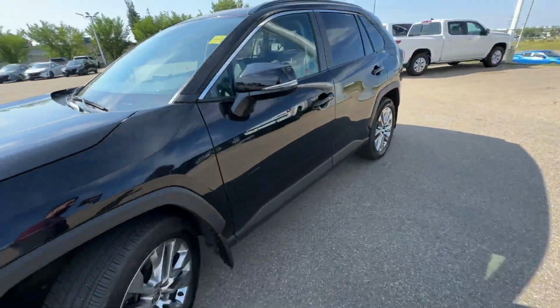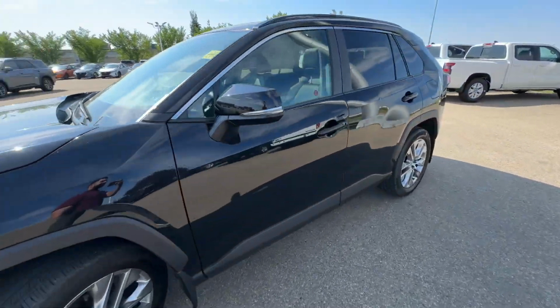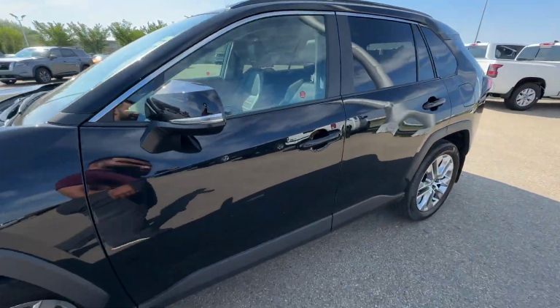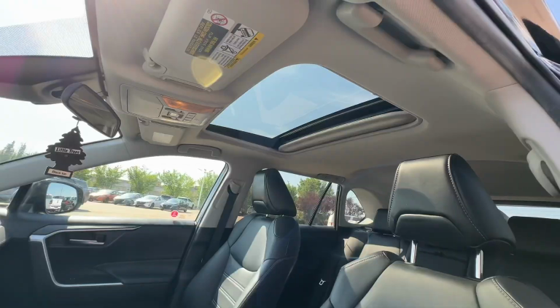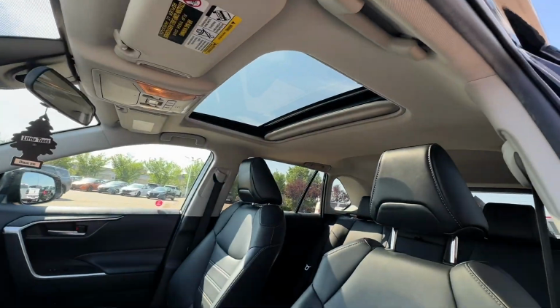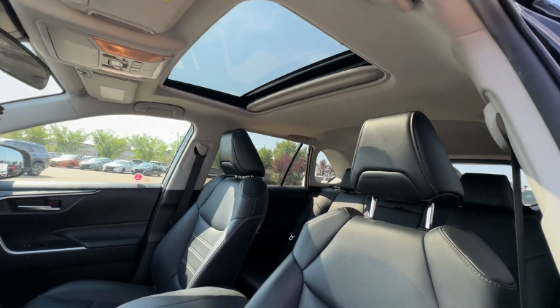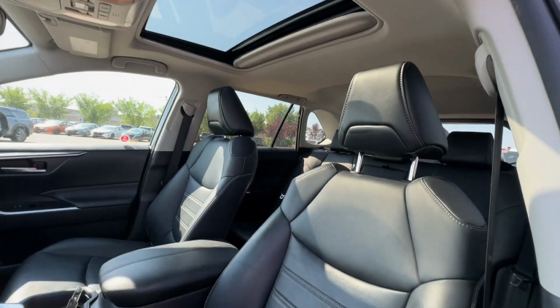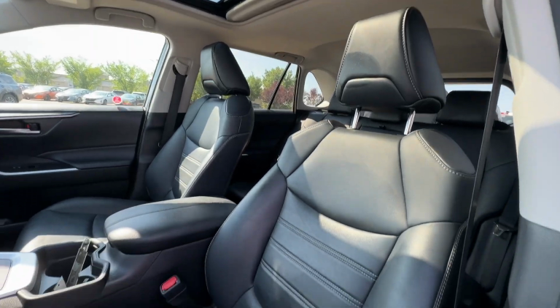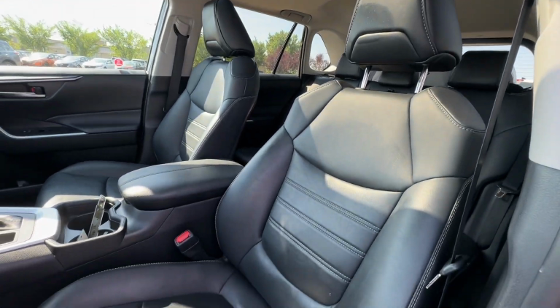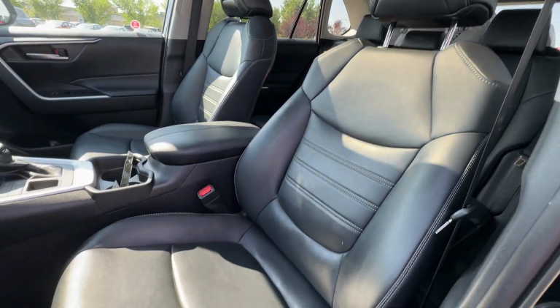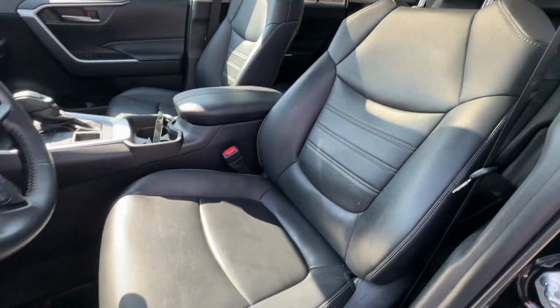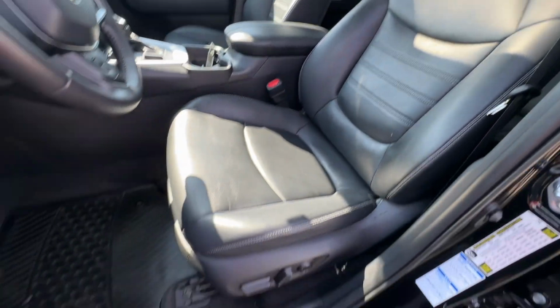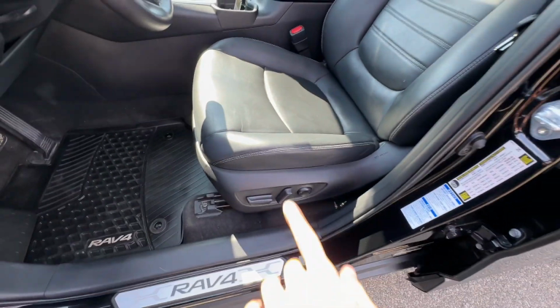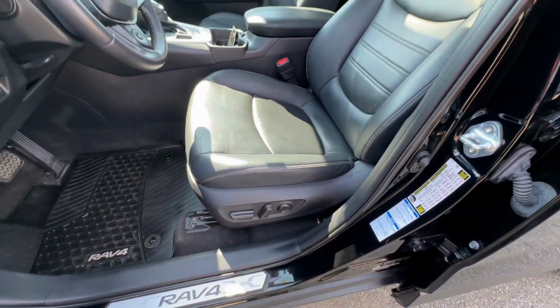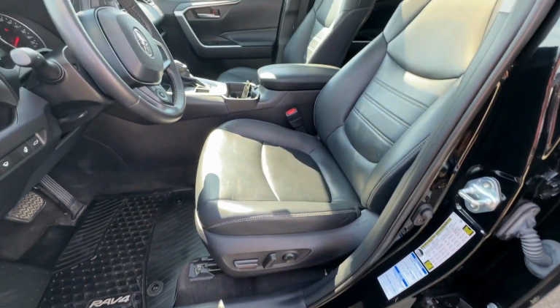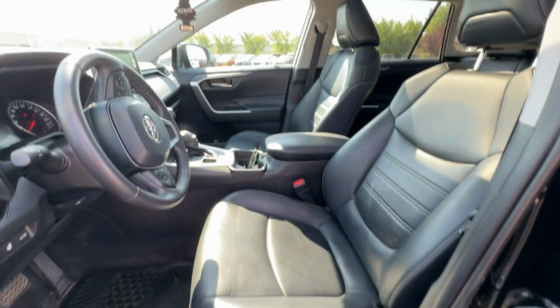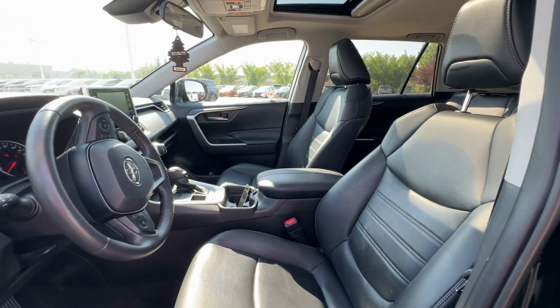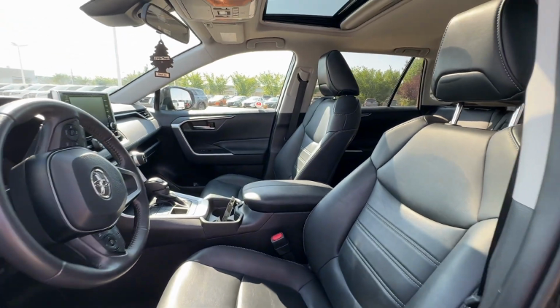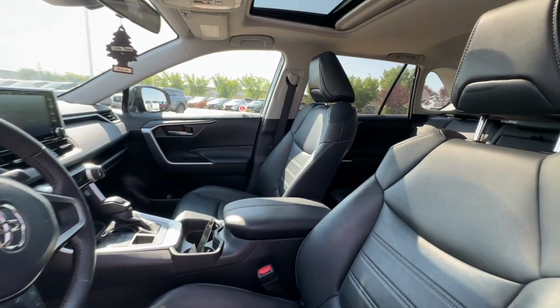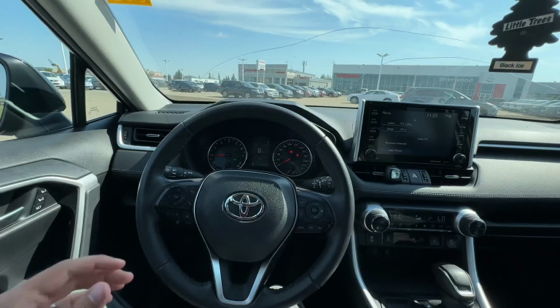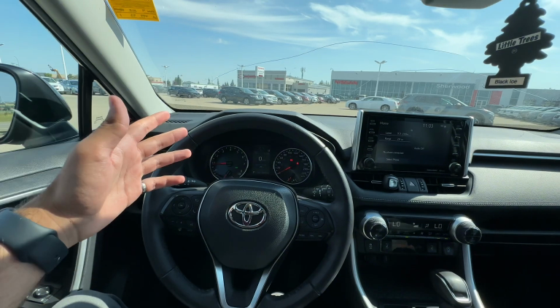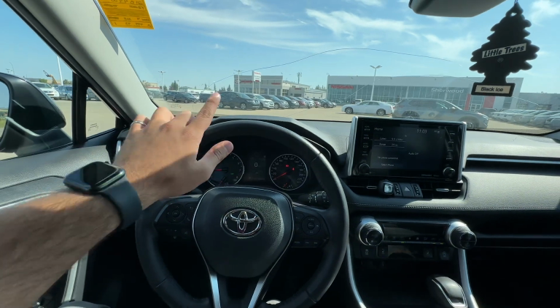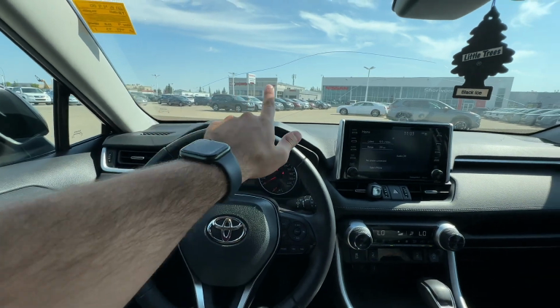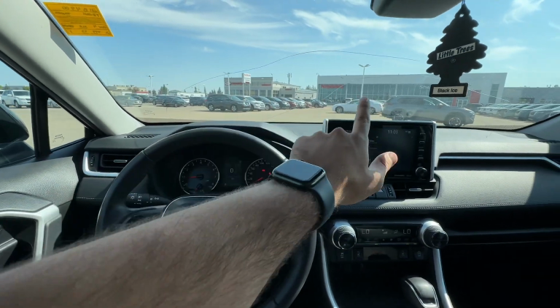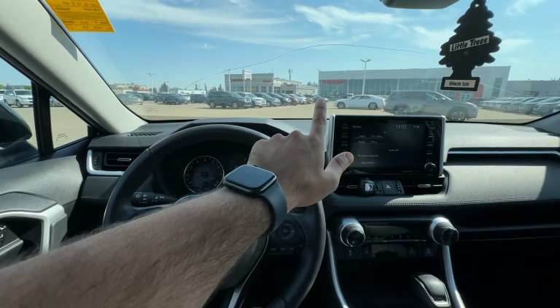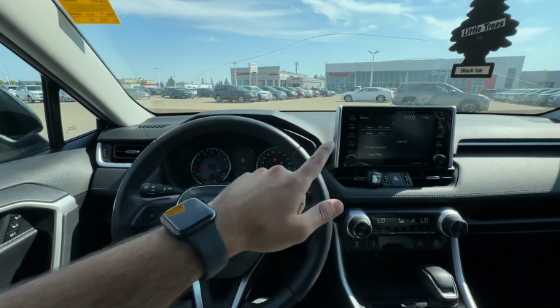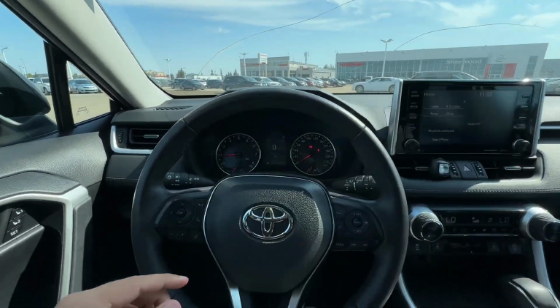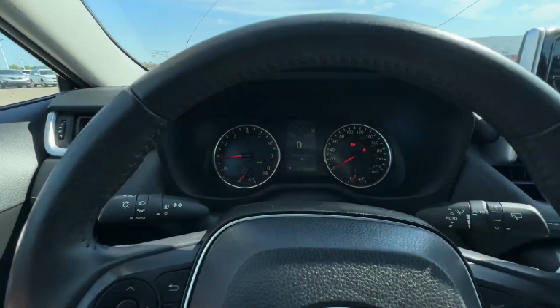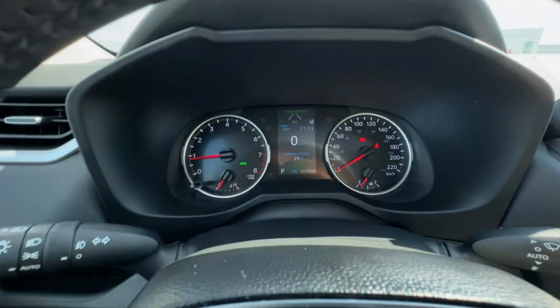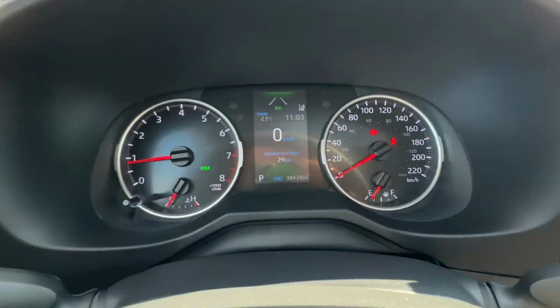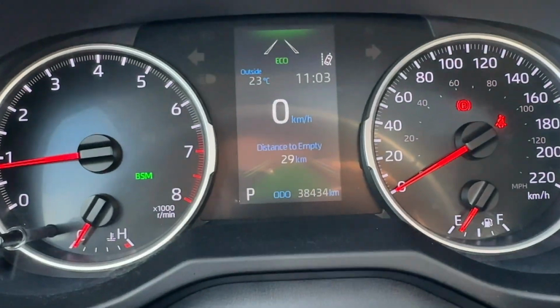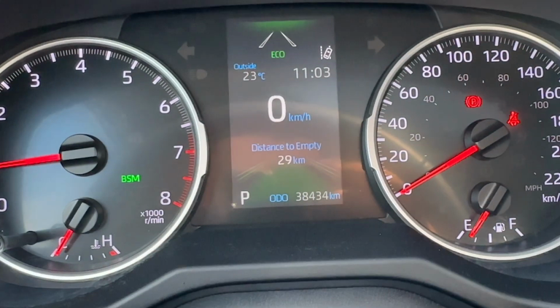Now let's check out the interior. You get a nice sunroof and these beautiful heated leather seats that are powered as well, and a ton of room inside. Now, sitting in the RAV, we are going to replace the windshield. And over here is your dash.